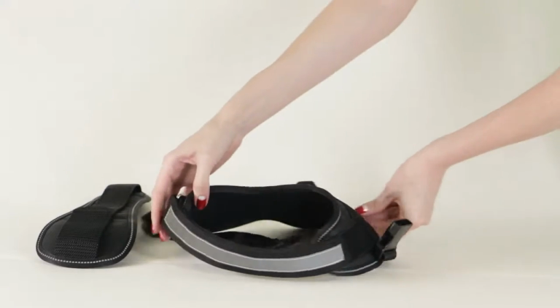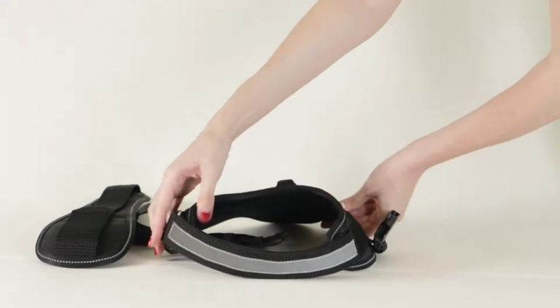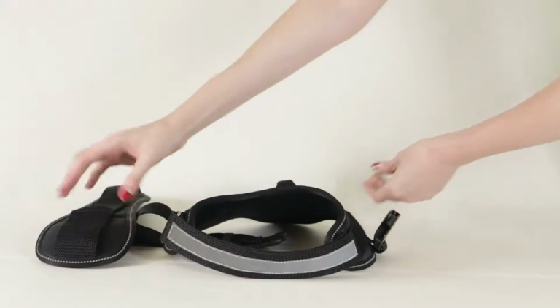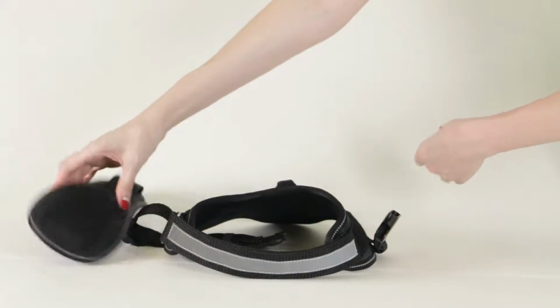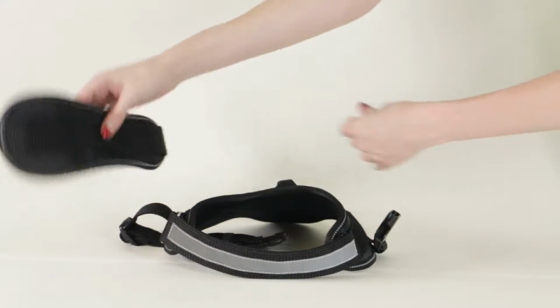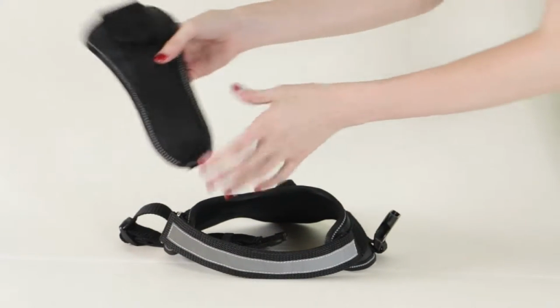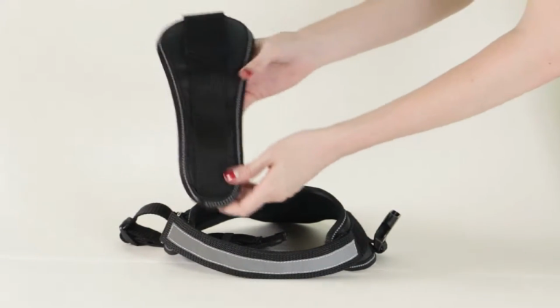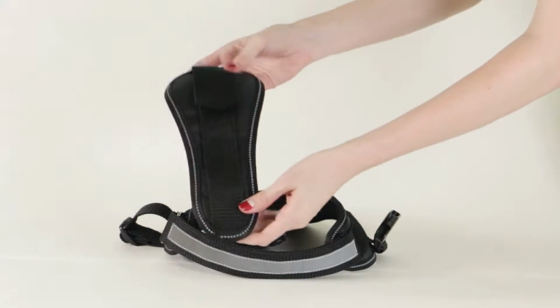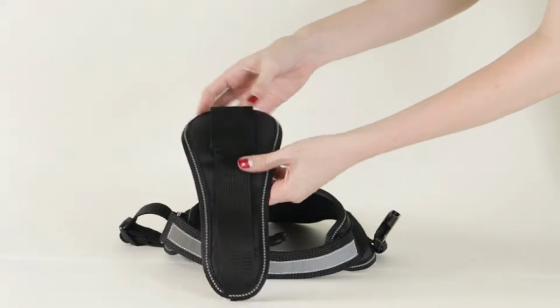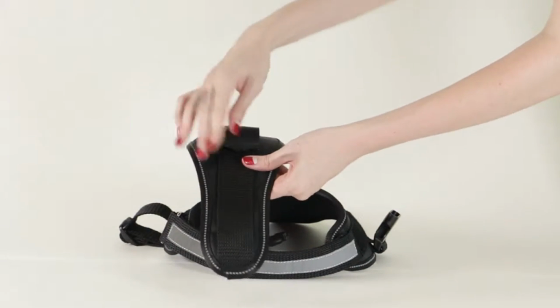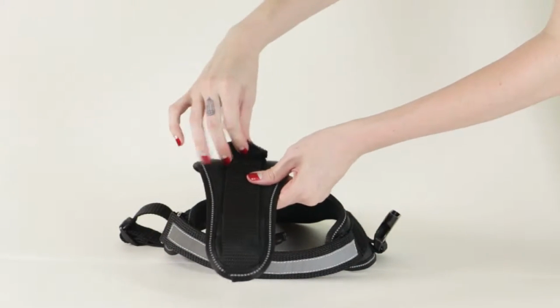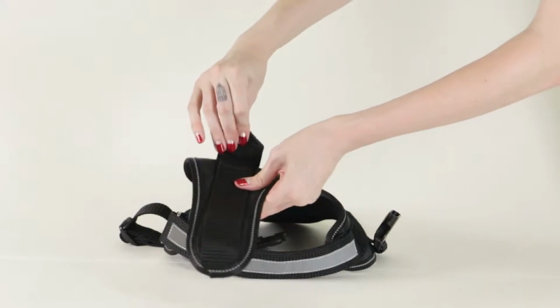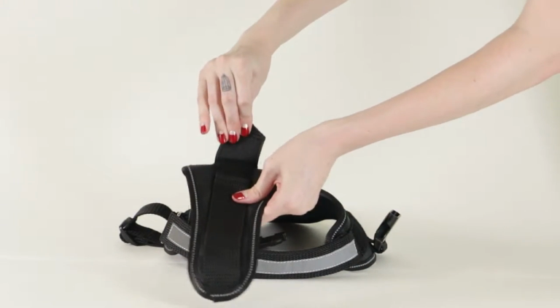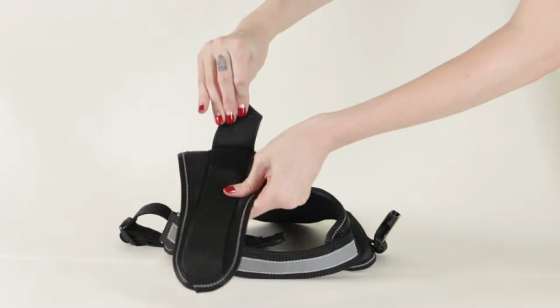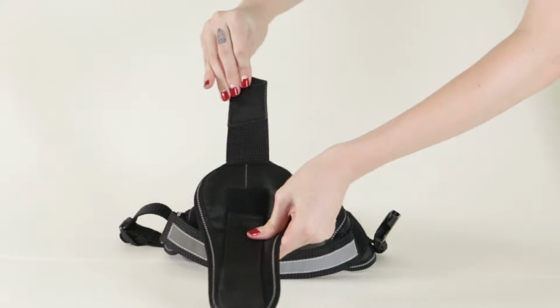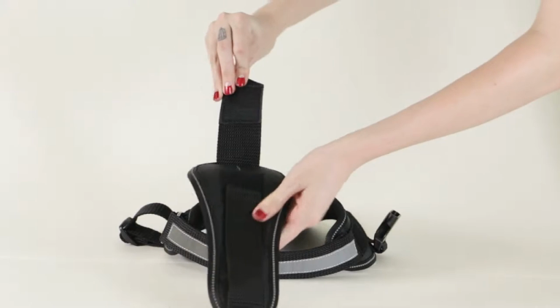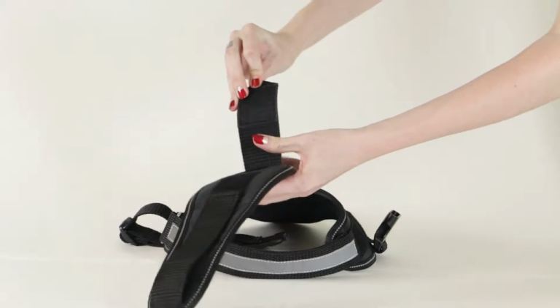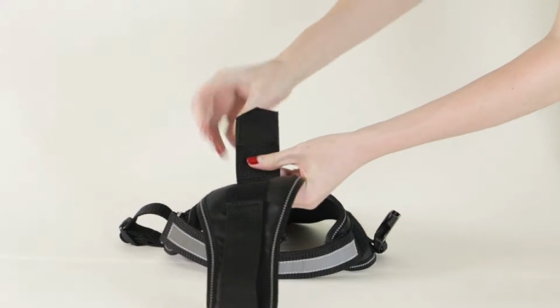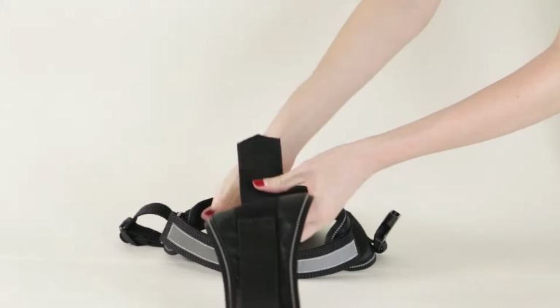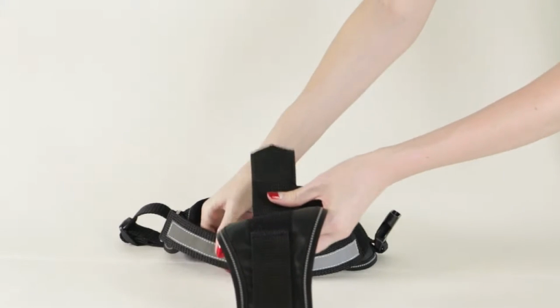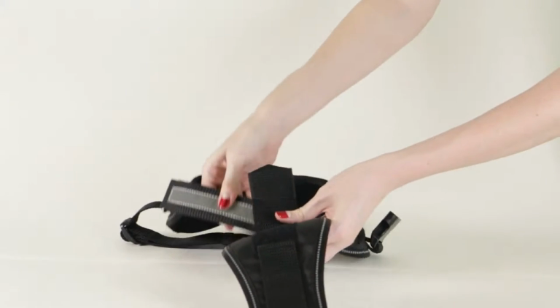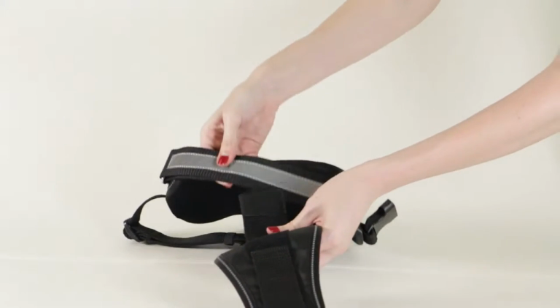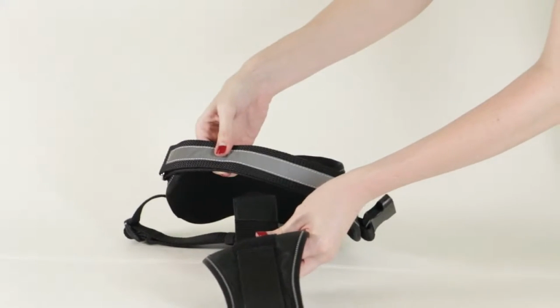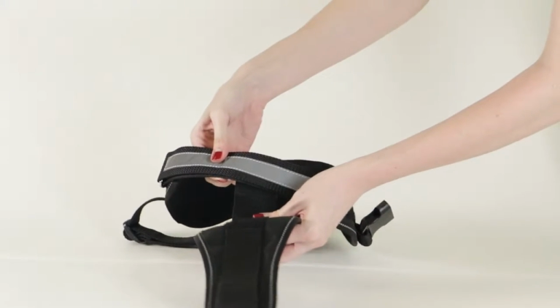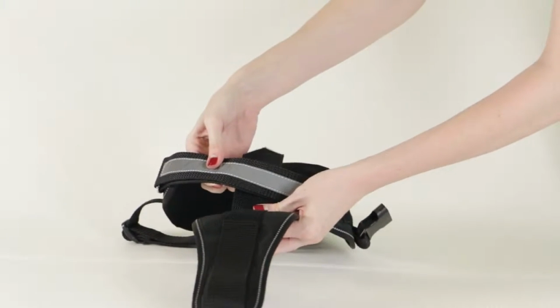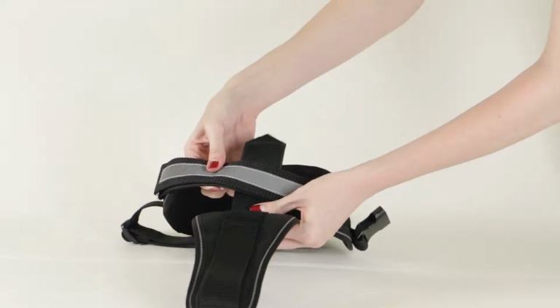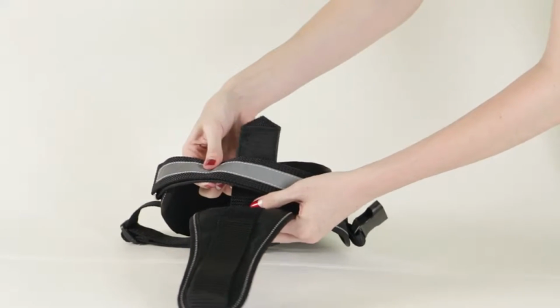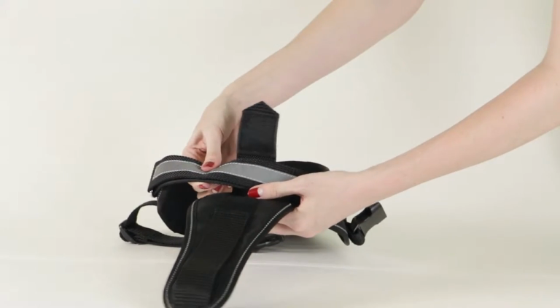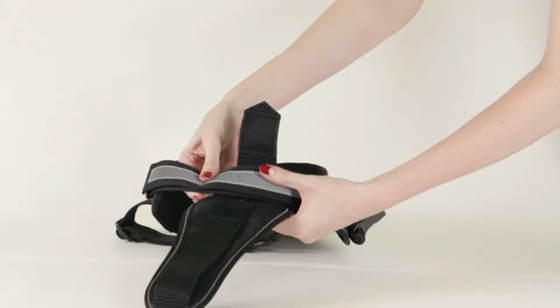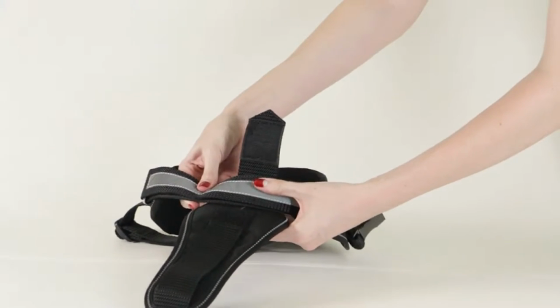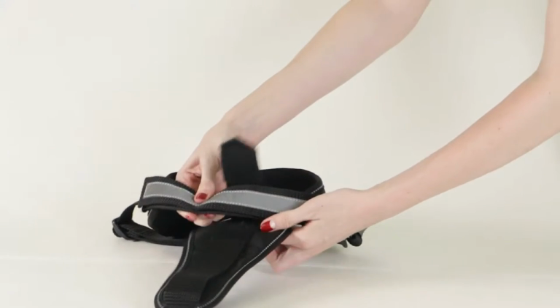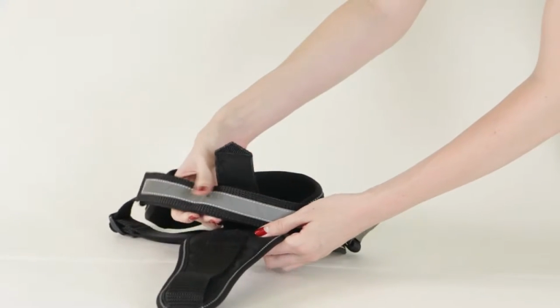Next, undo the top of the chest plate. Center it and fasten over the chest strap.